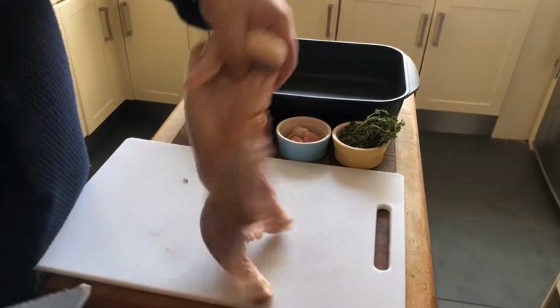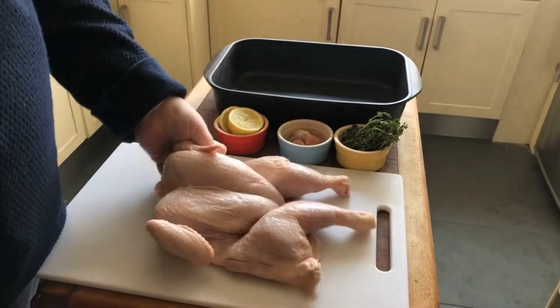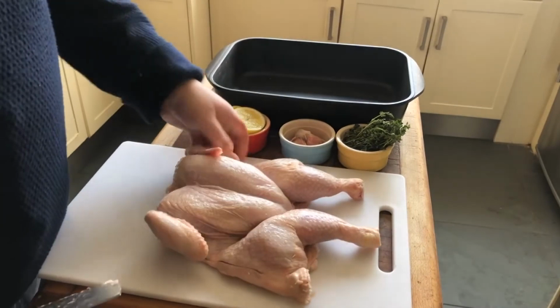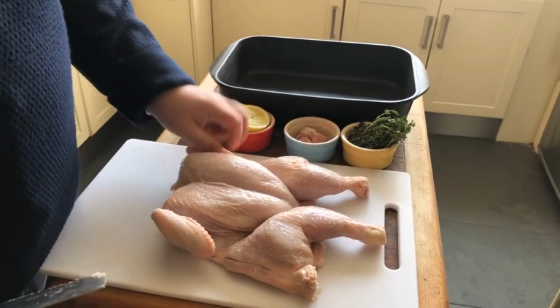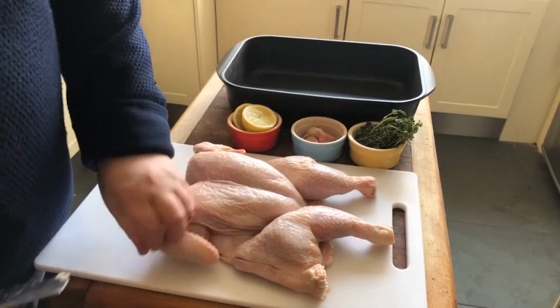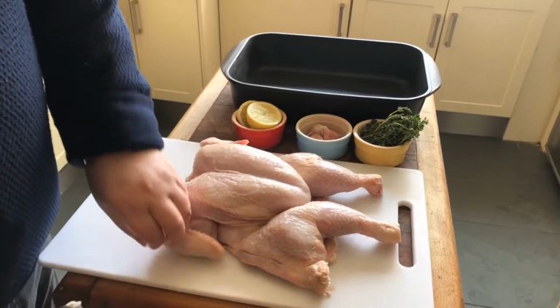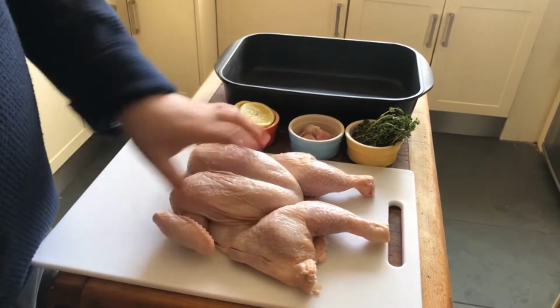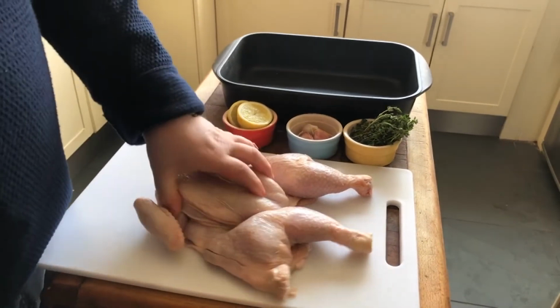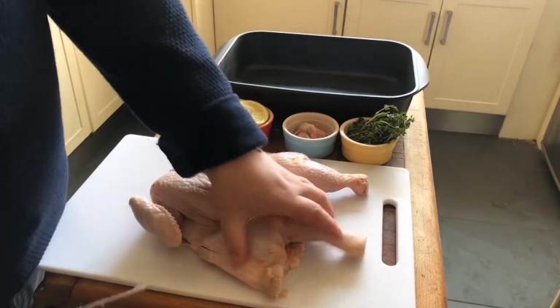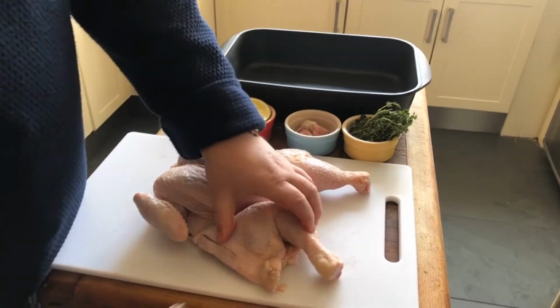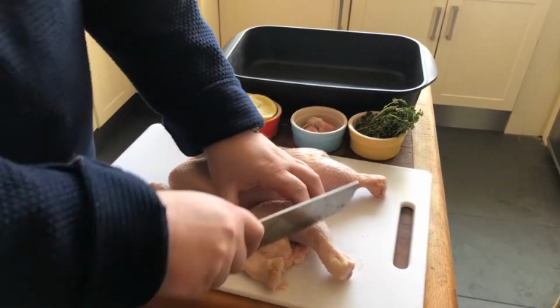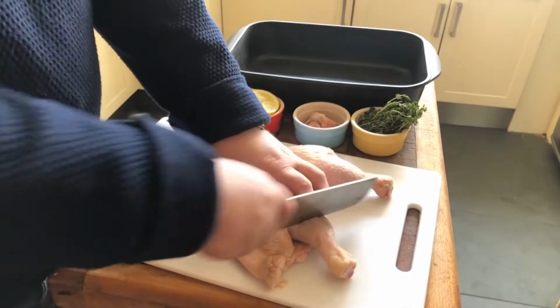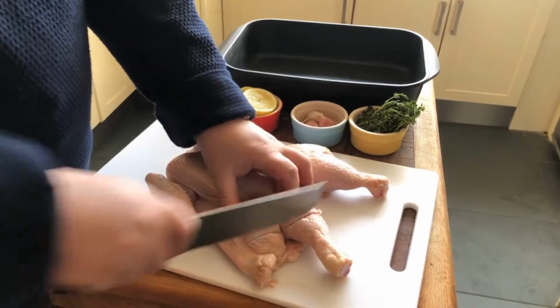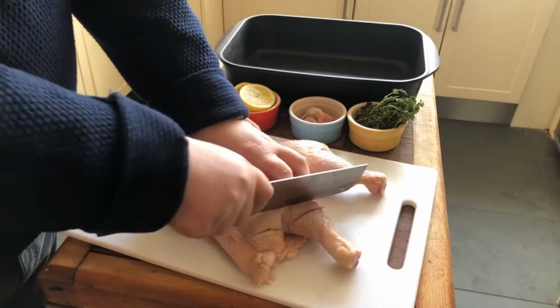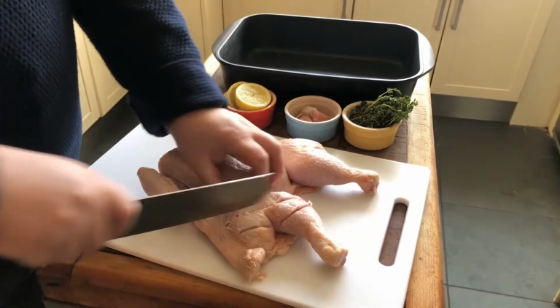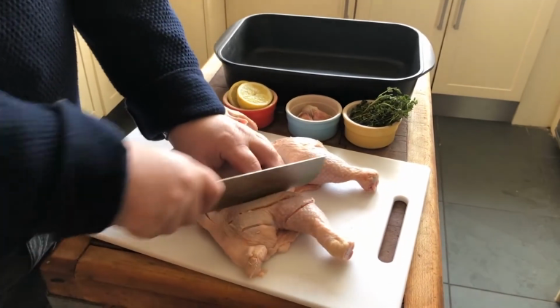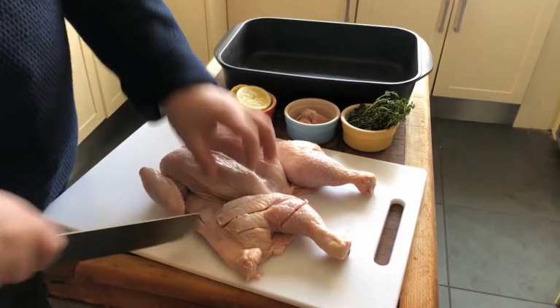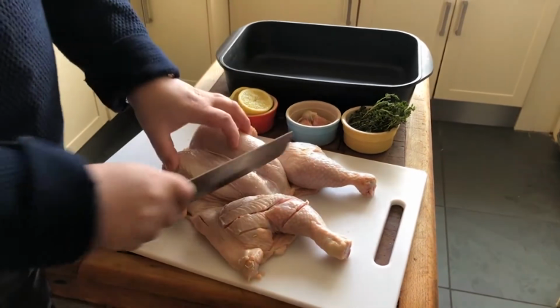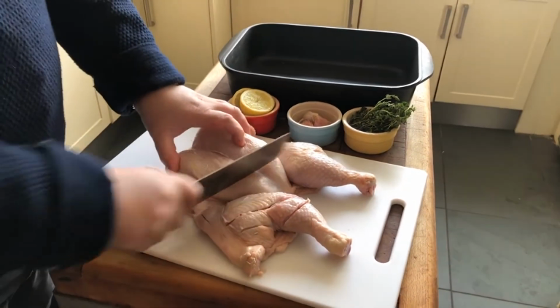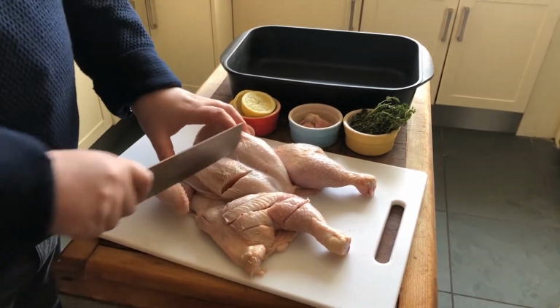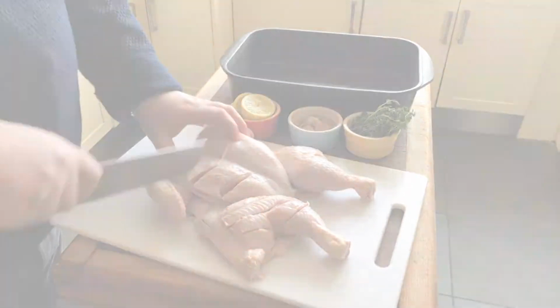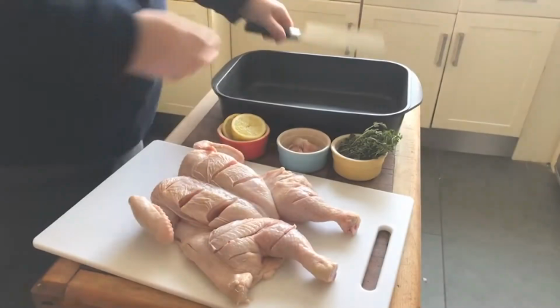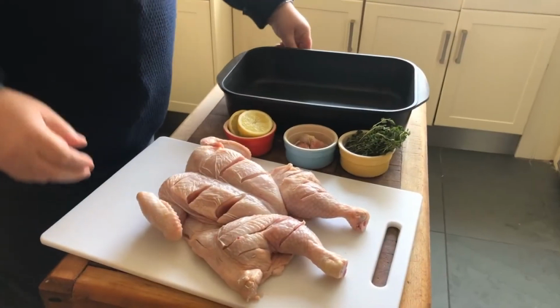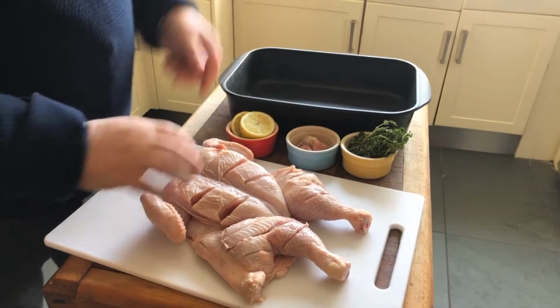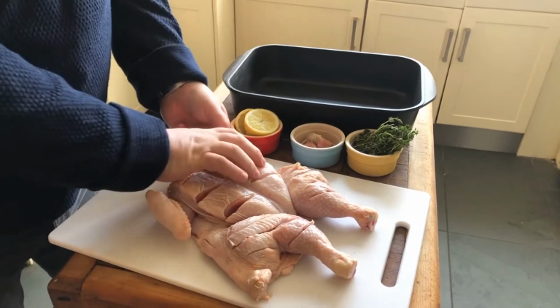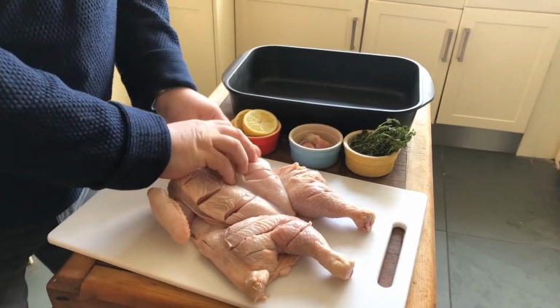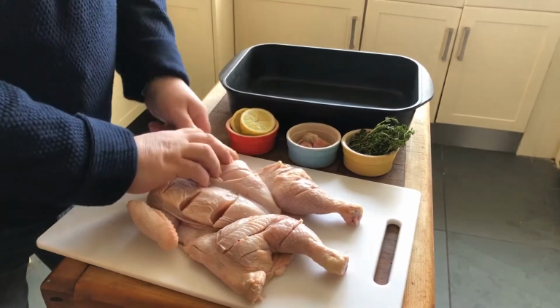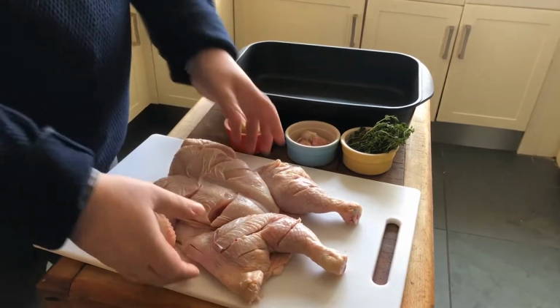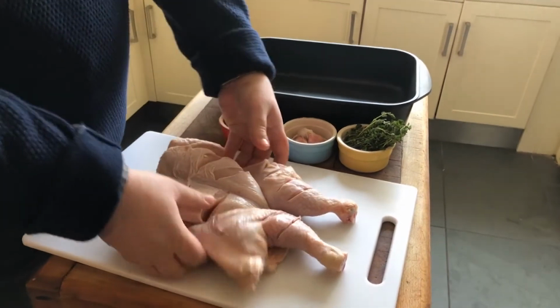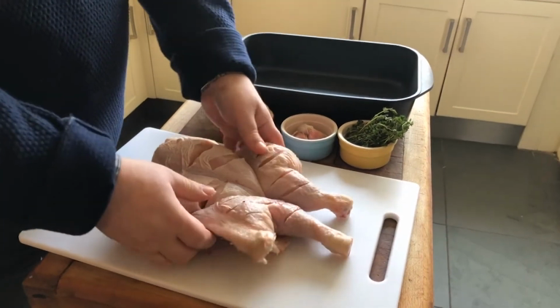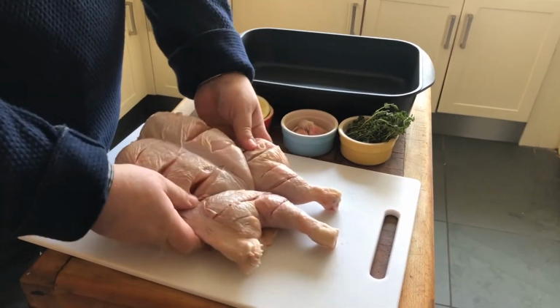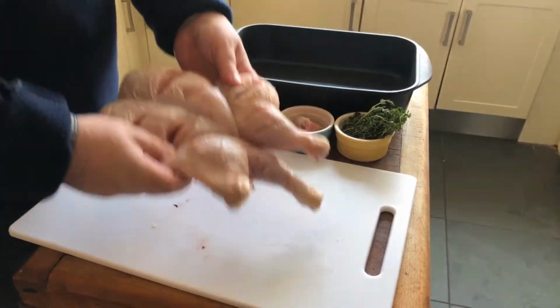So turn it back over, and then what we're going to do is we're just going to start cutting through, not too deep, tuck the wings under, and then put it into a roasting tray.